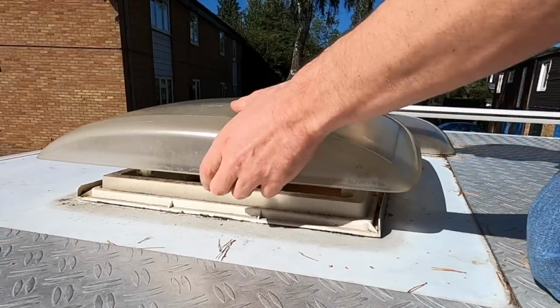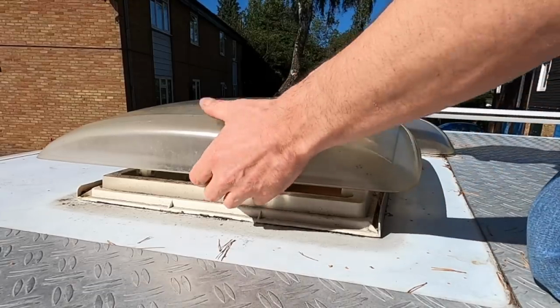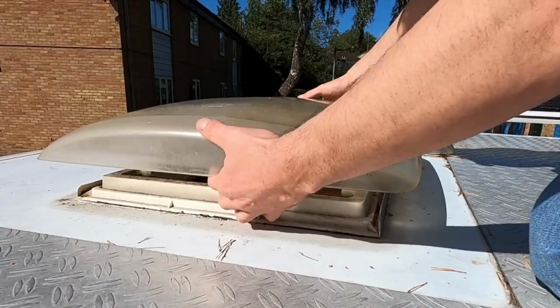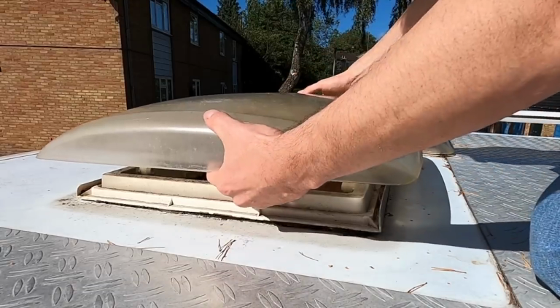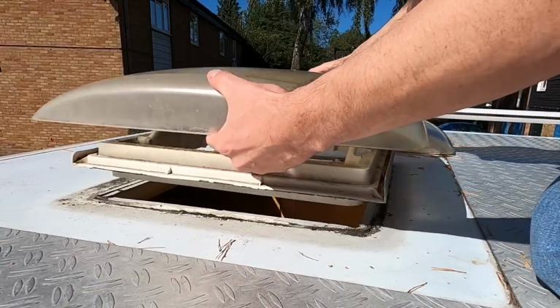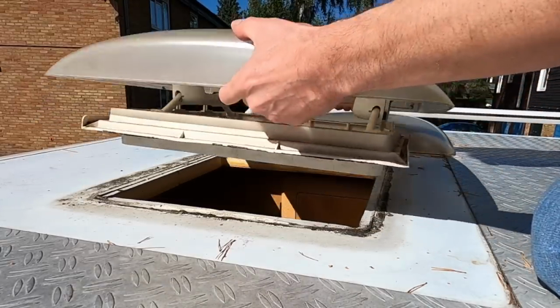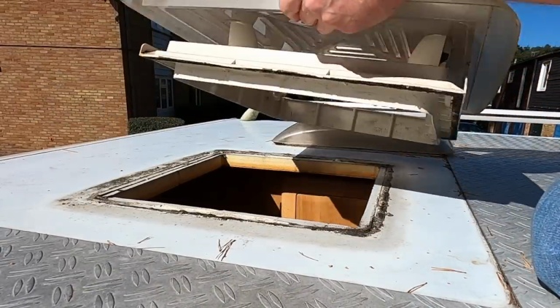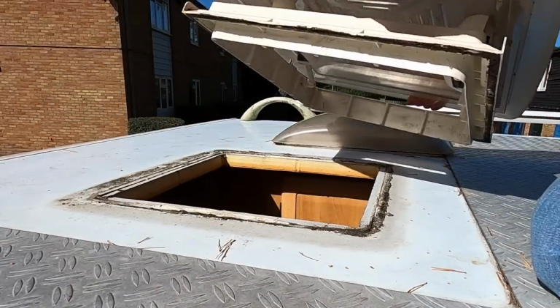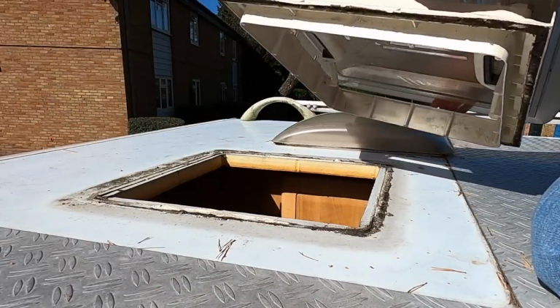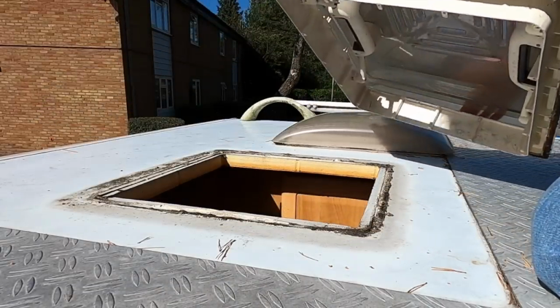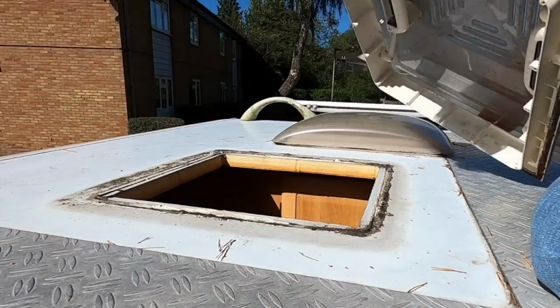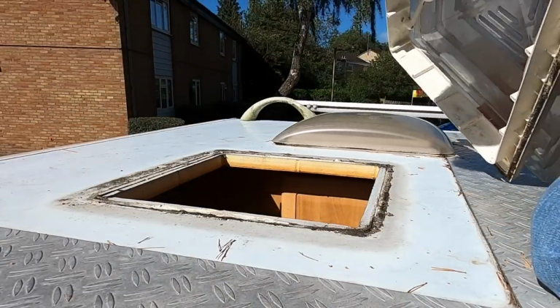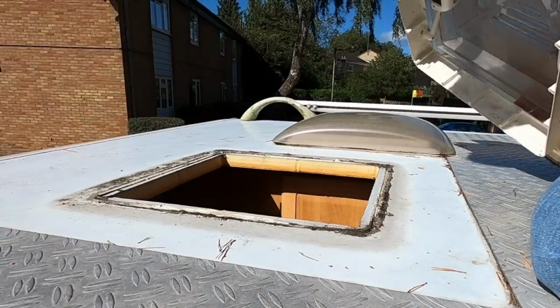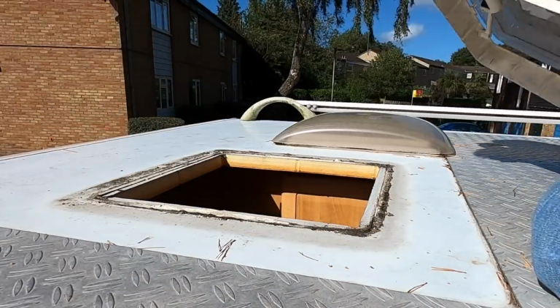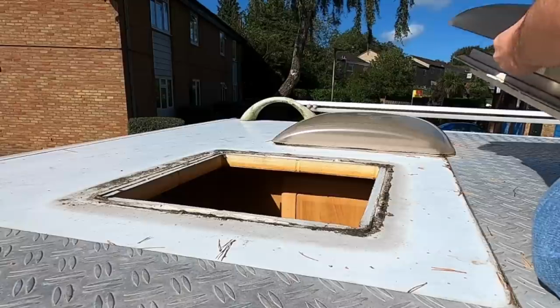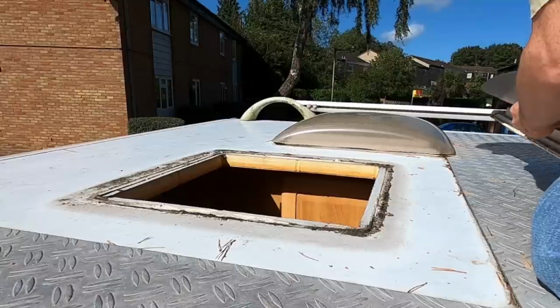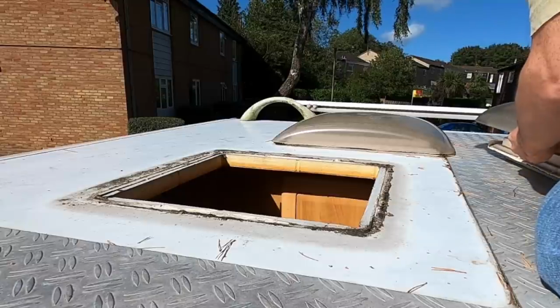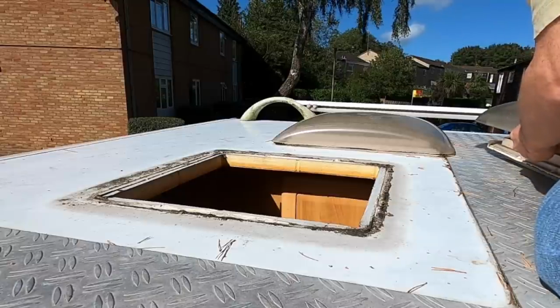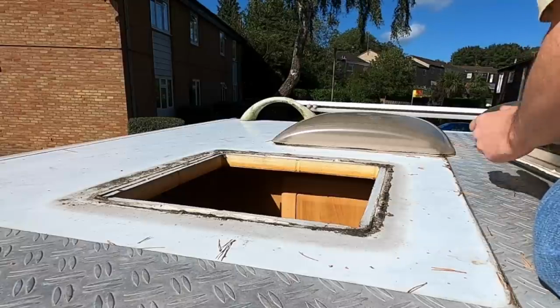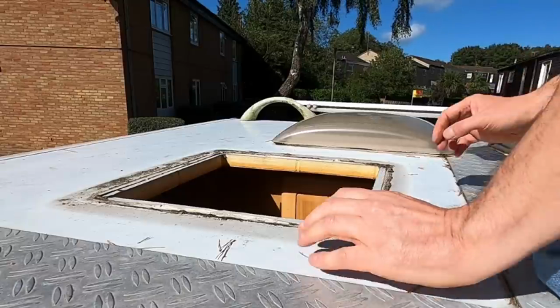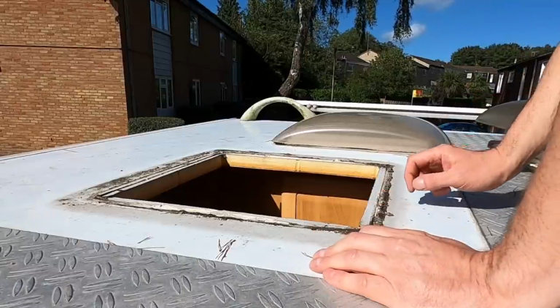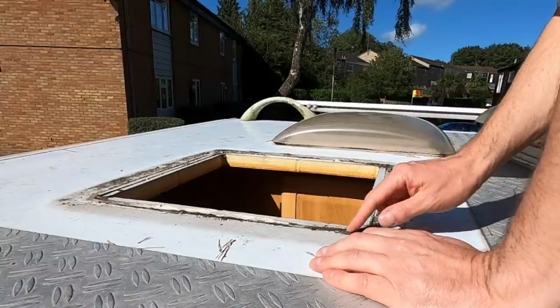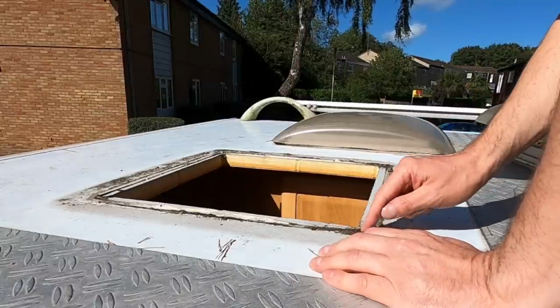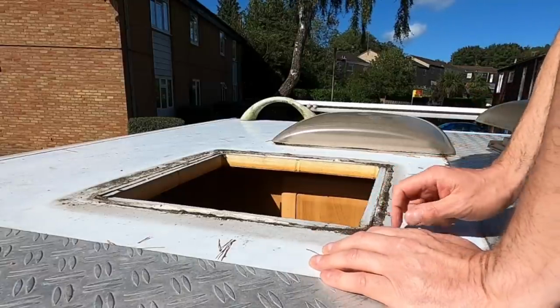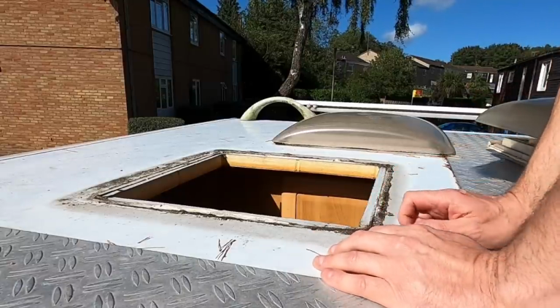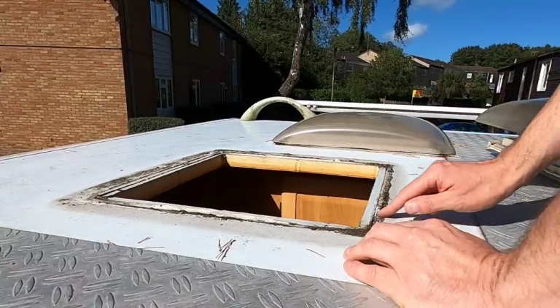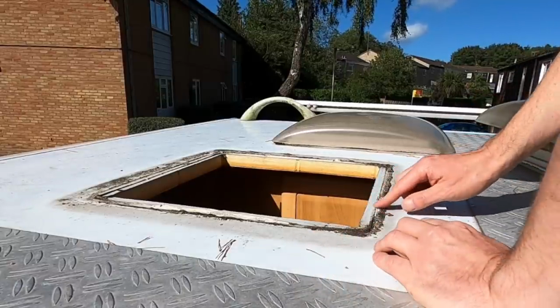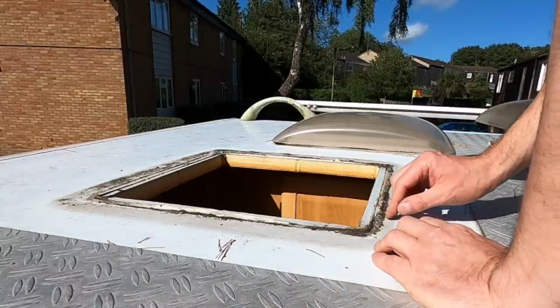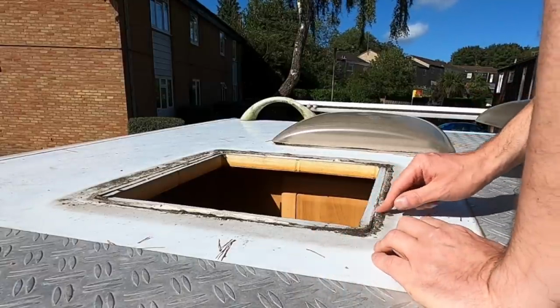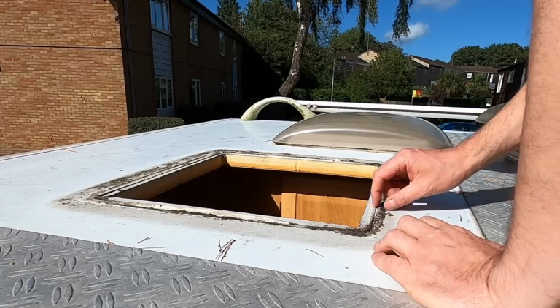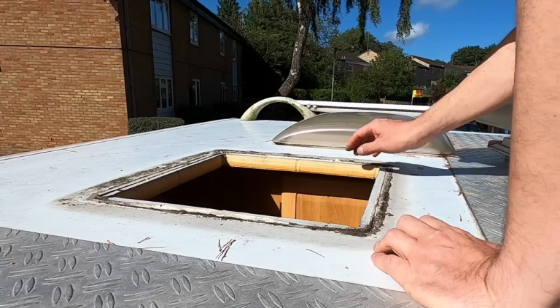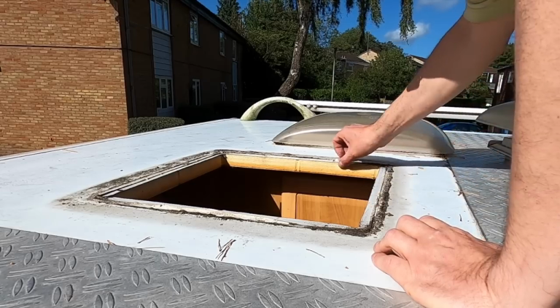Alright, let's lift this off gently and see what we've got. Look at that, it just comes away. Oh yeah - well it was sealed but not anymore. Dirt's got in there. I need to scrape this off.